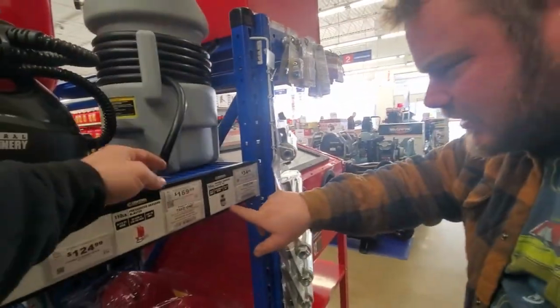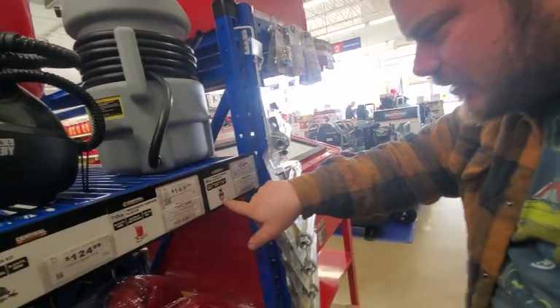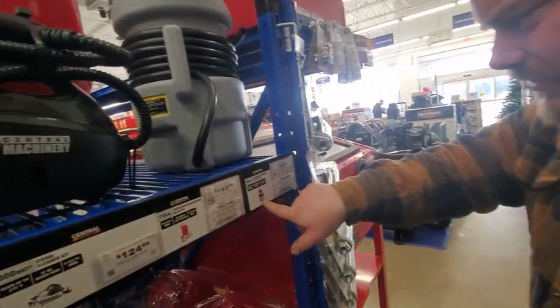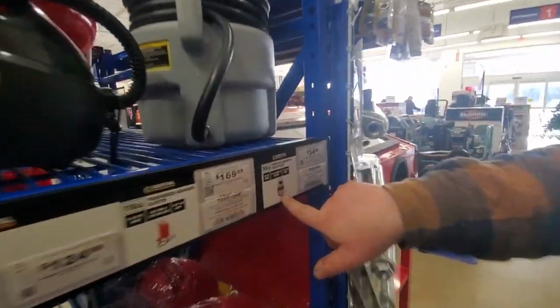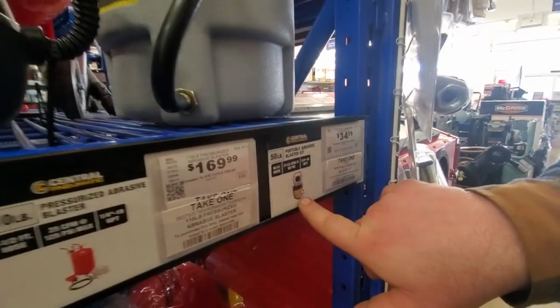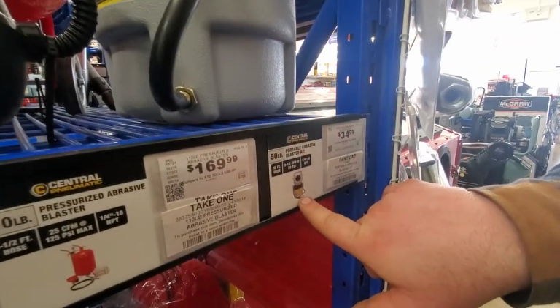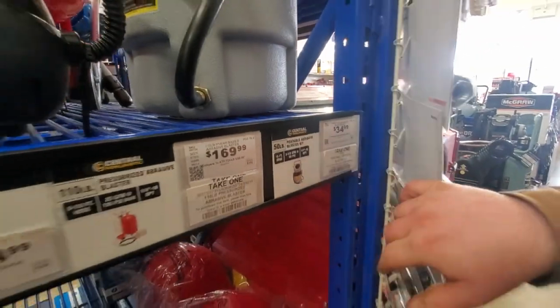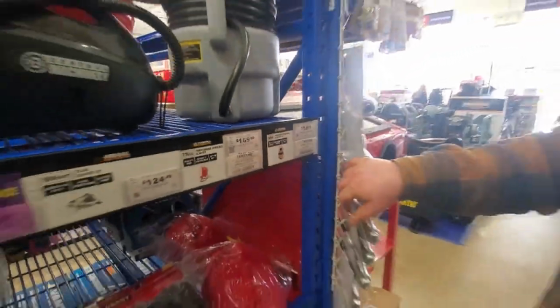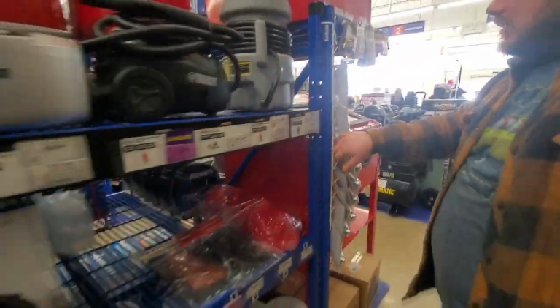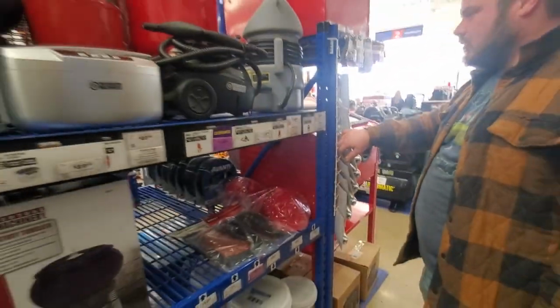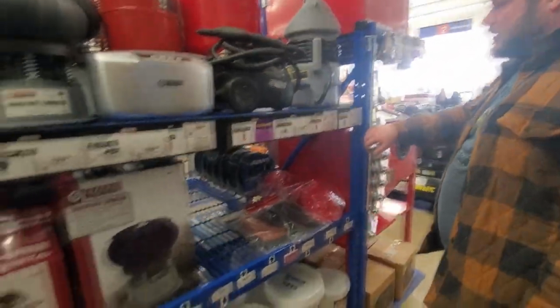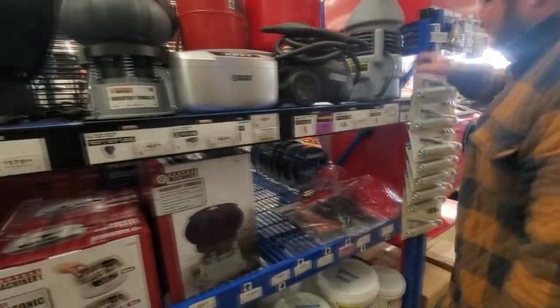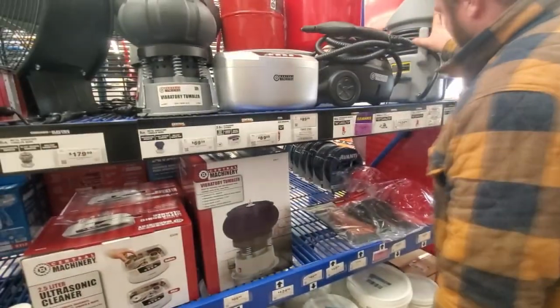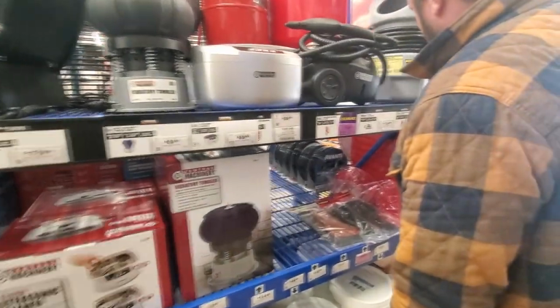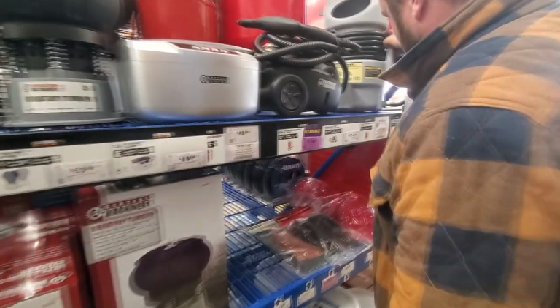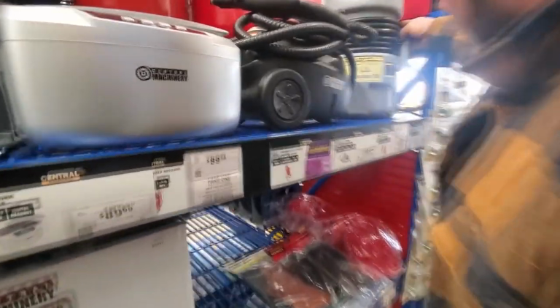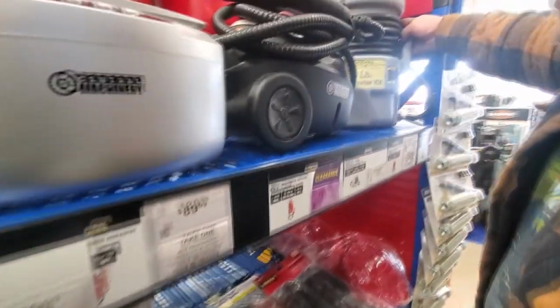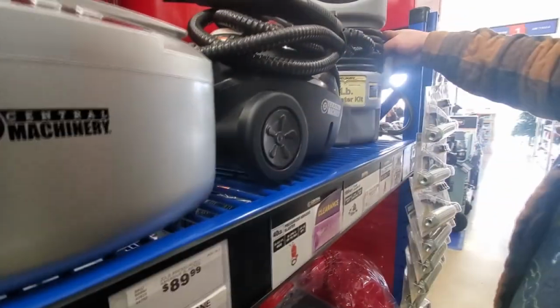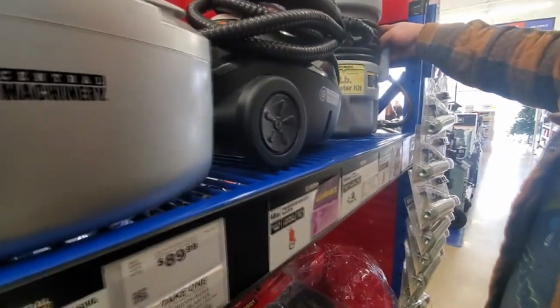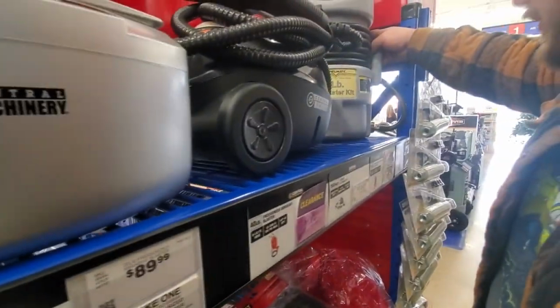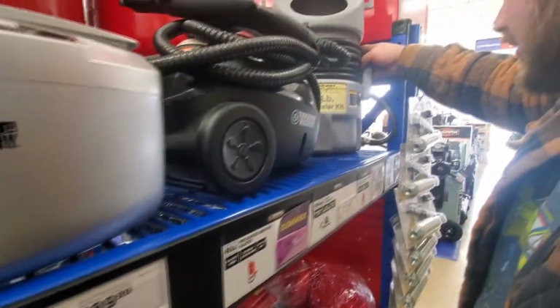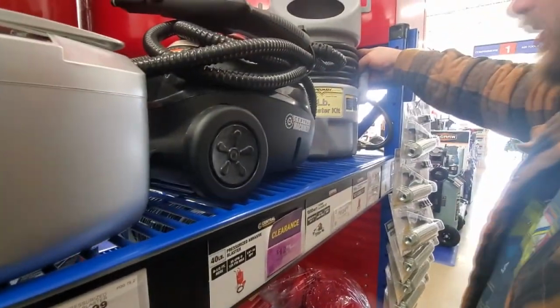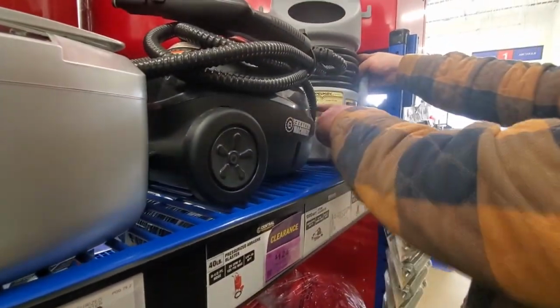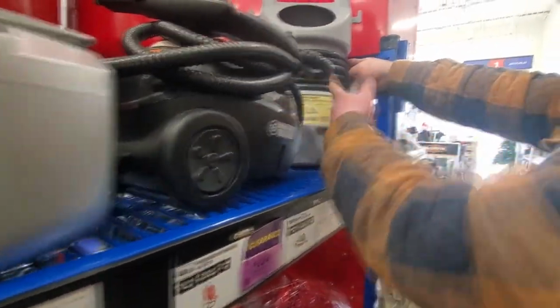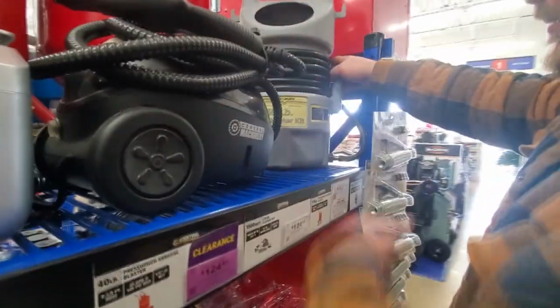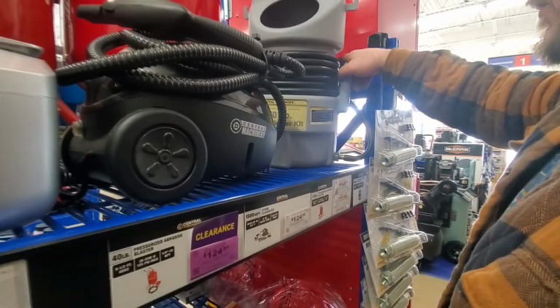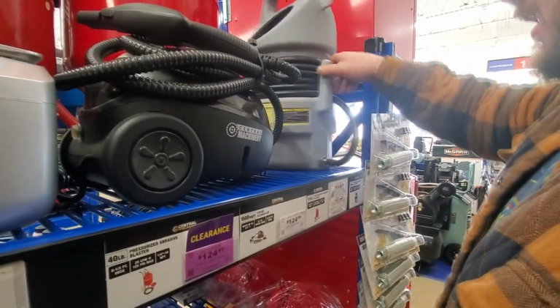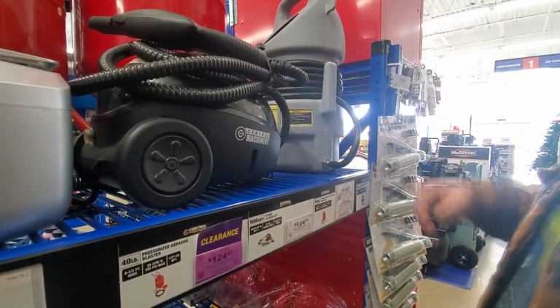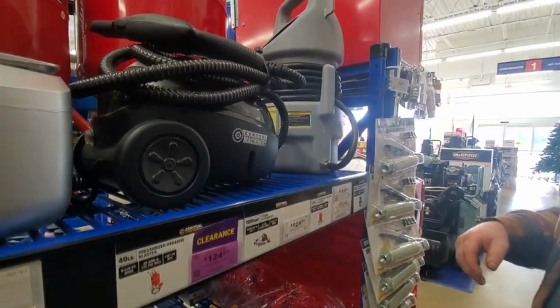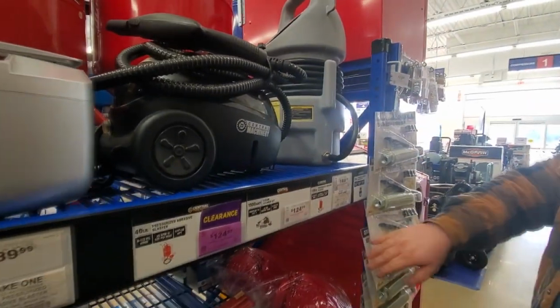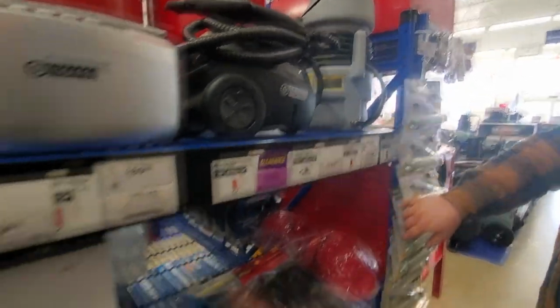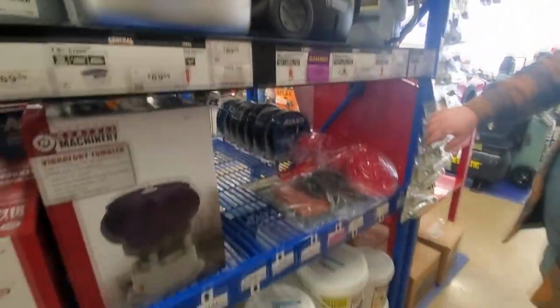Because that's where the hose is at. Where's the air going, though? It's got to have an air truck fitting.